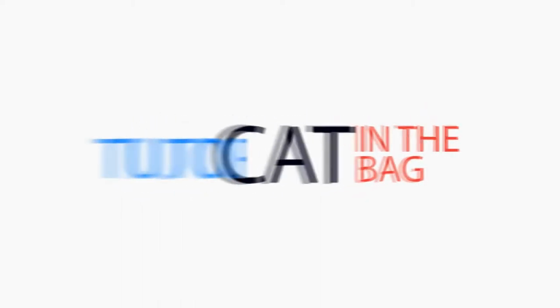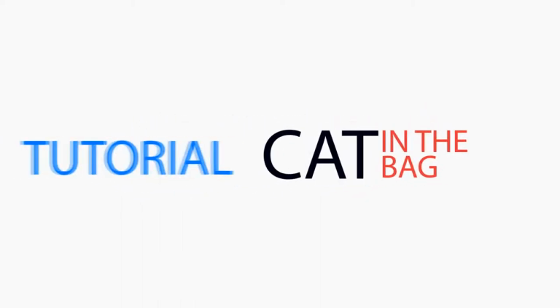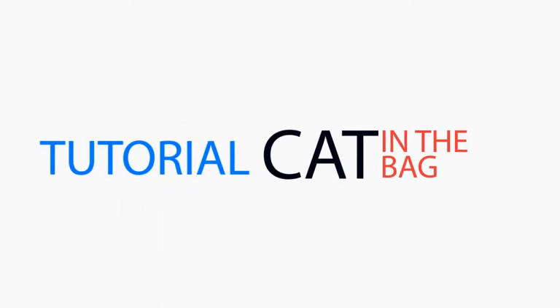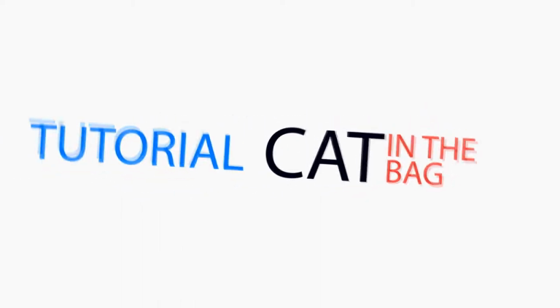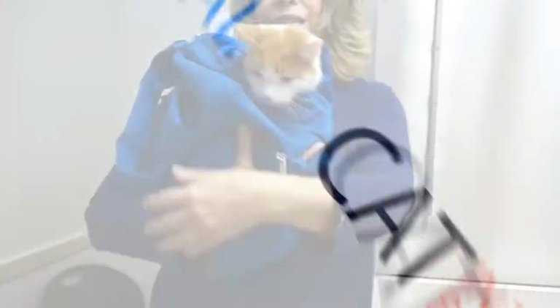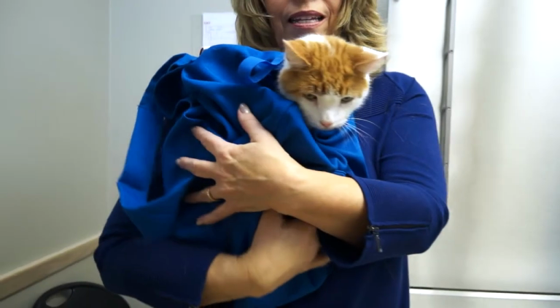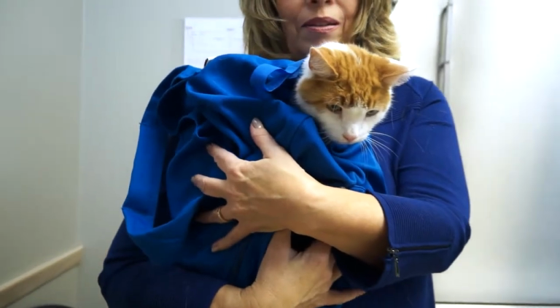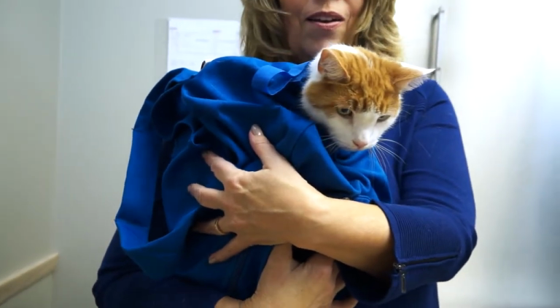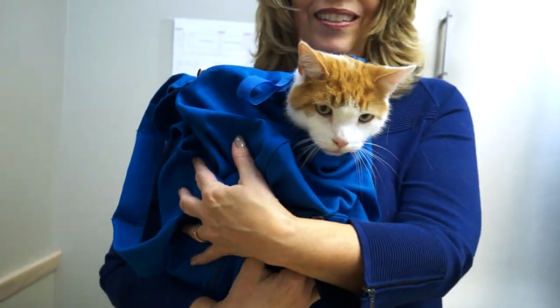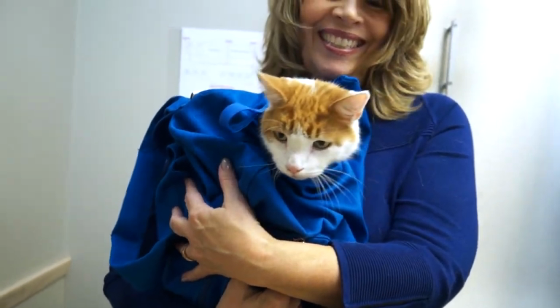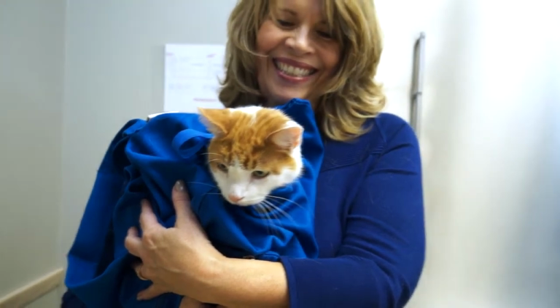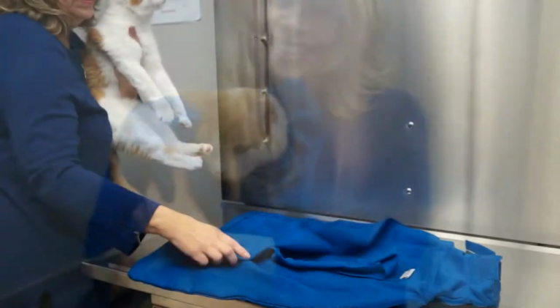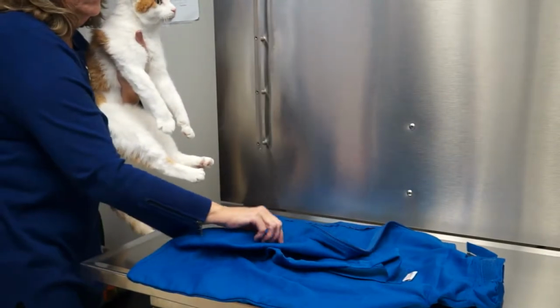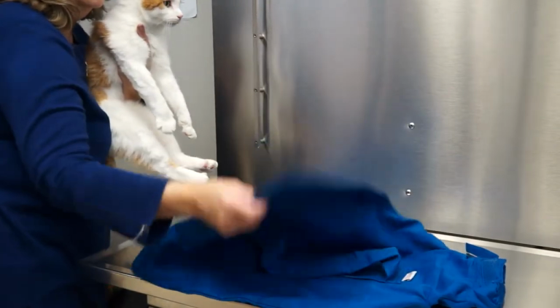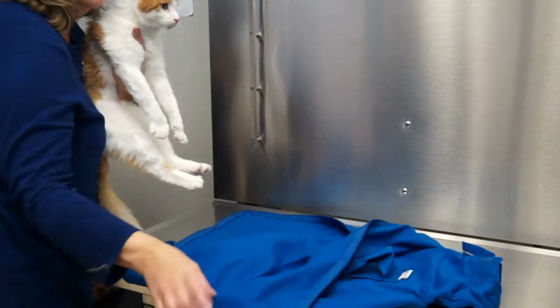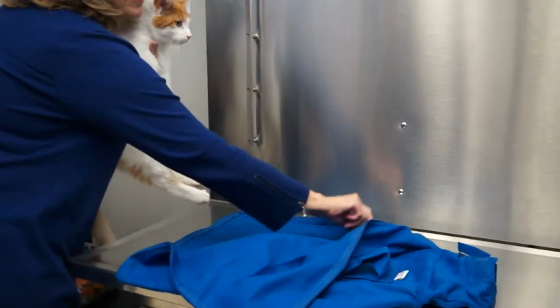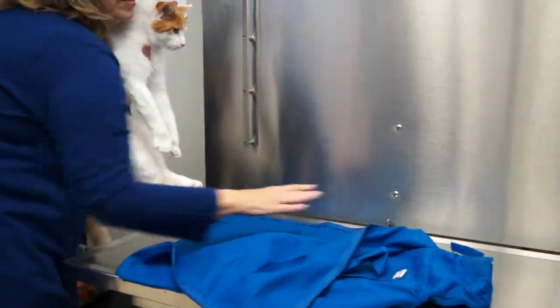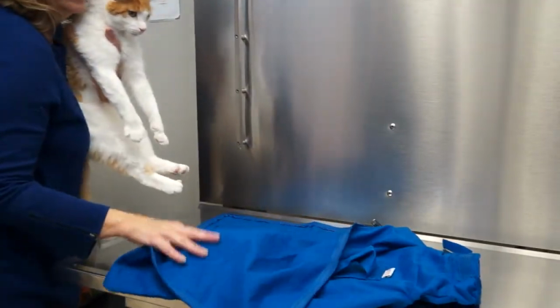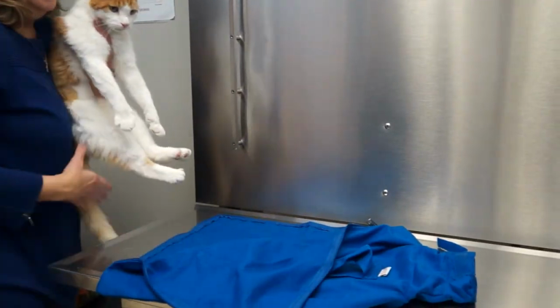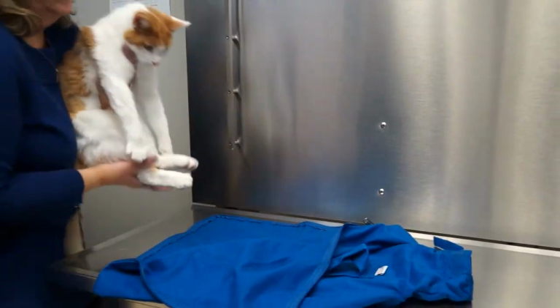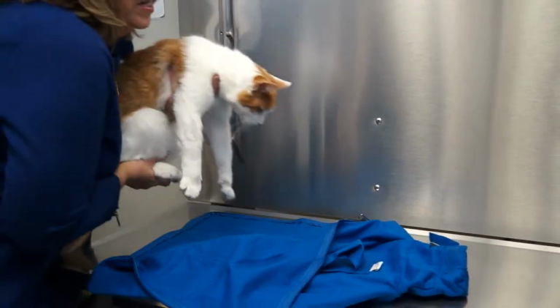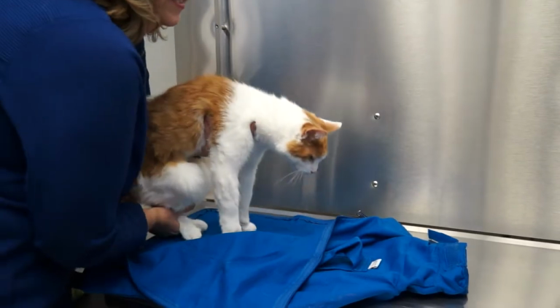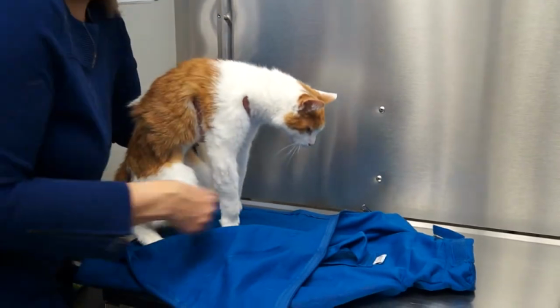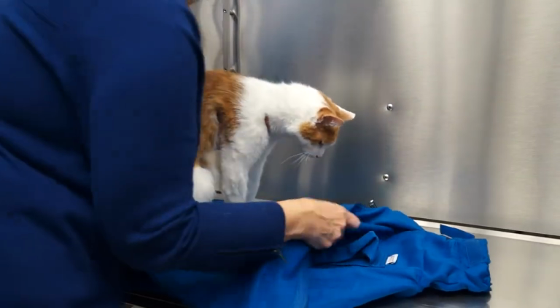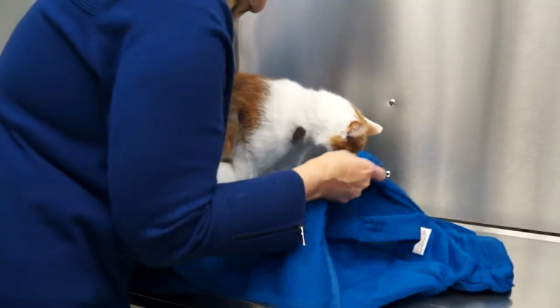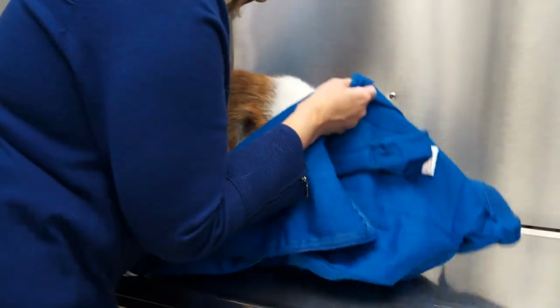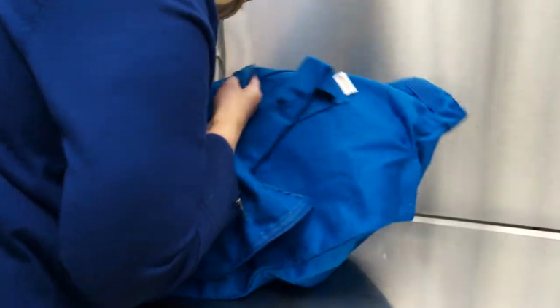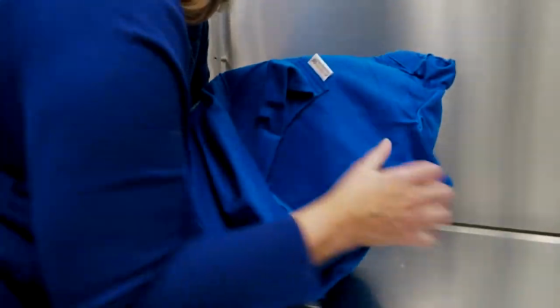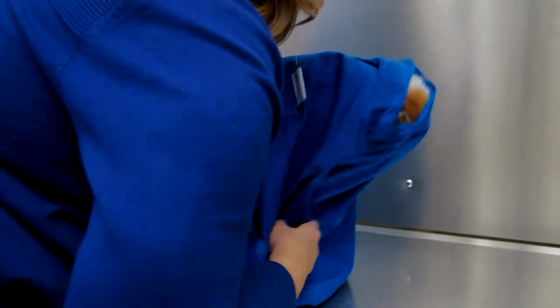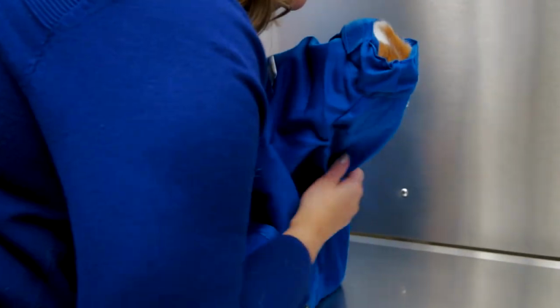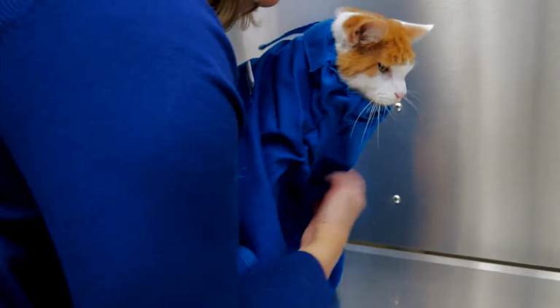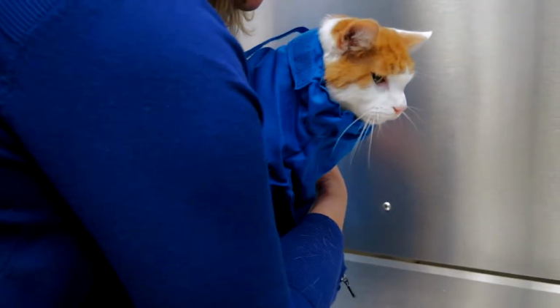Putting the Cat in the Bag Cozy Comfort Carrier on your cat is easy. Just follow these steps. Place the bag in front of you with the top side folded over. Place your cat on the bag, keeping a hand around the chest. With your other hand, slide the collar over the head.